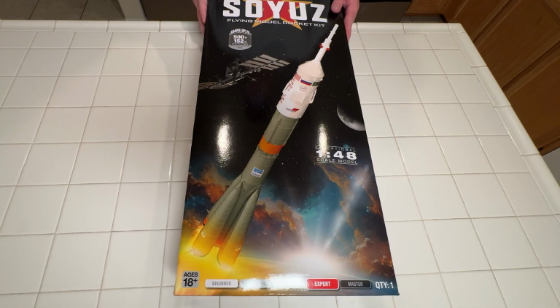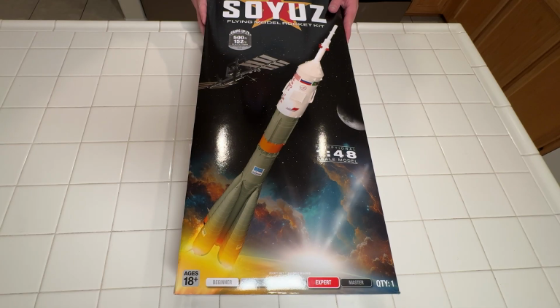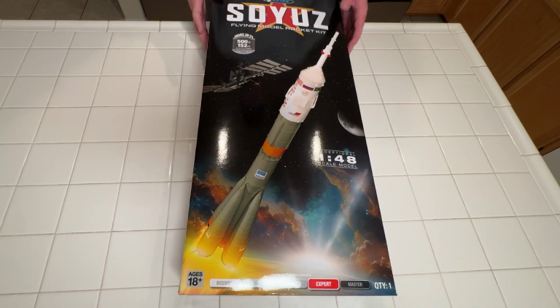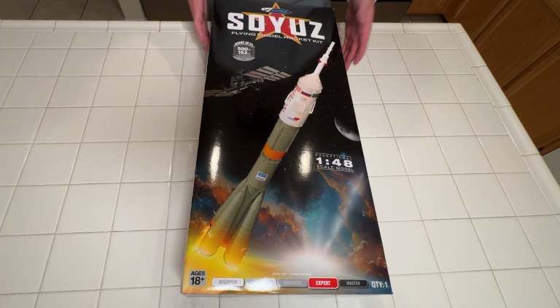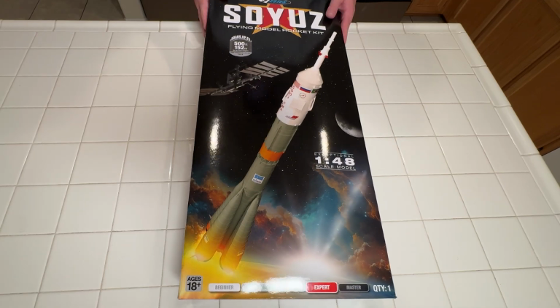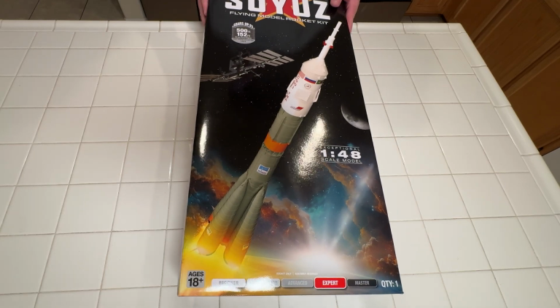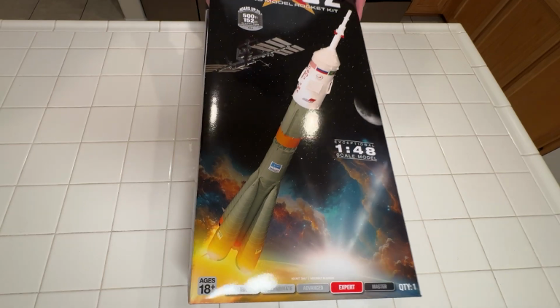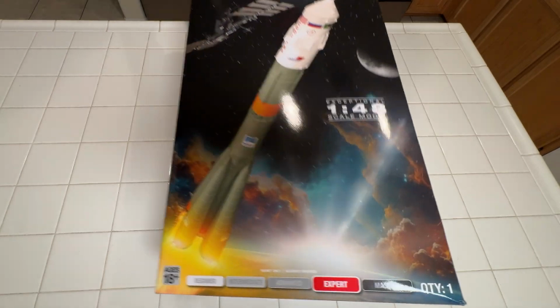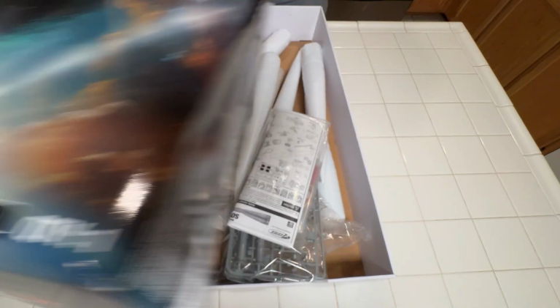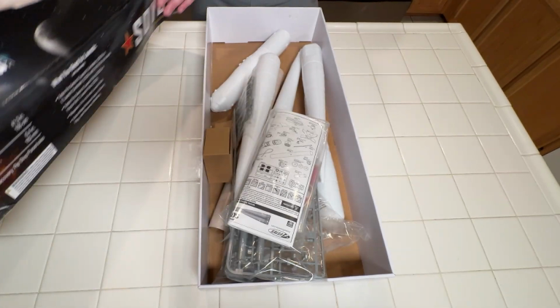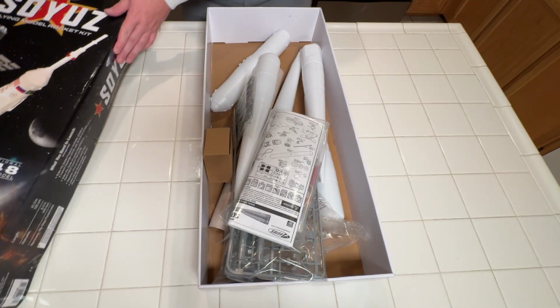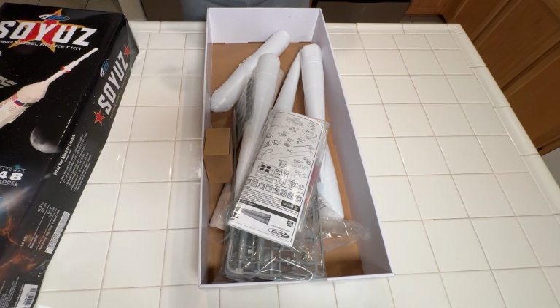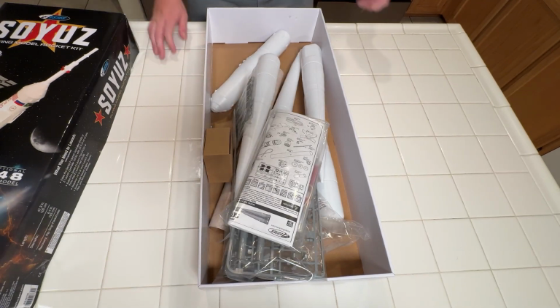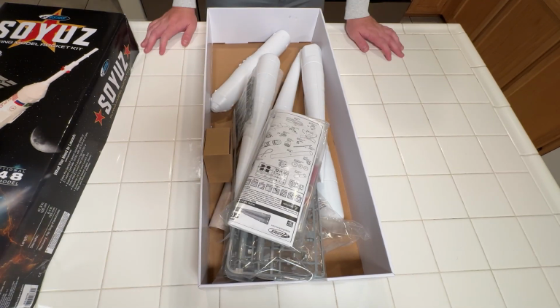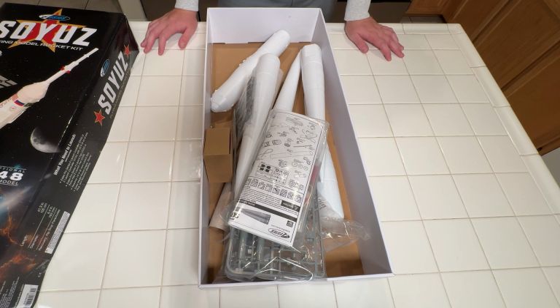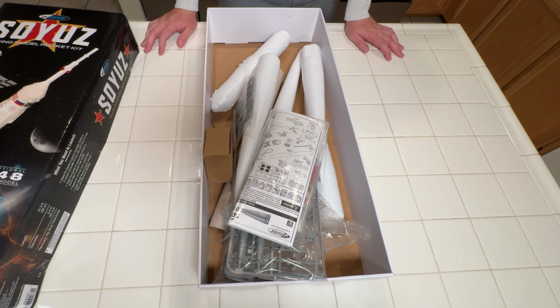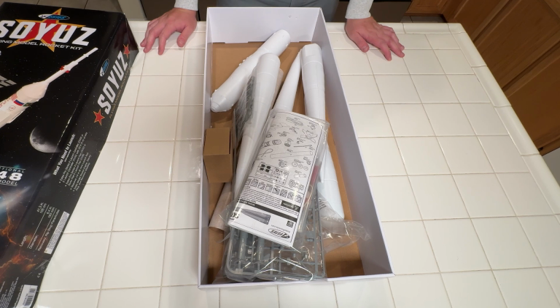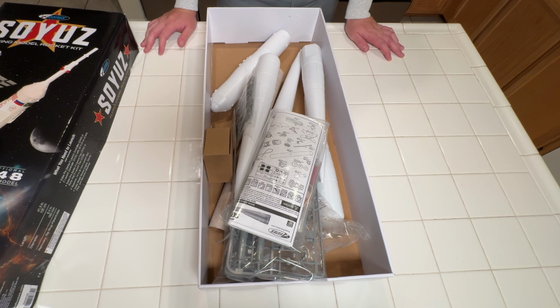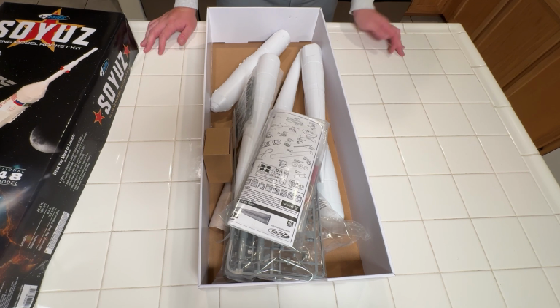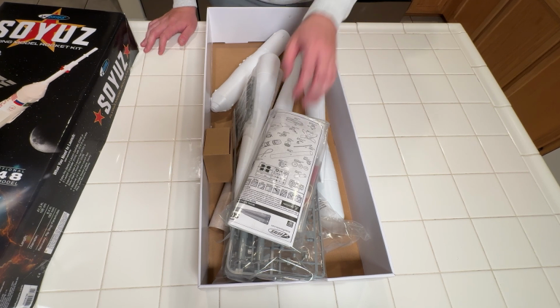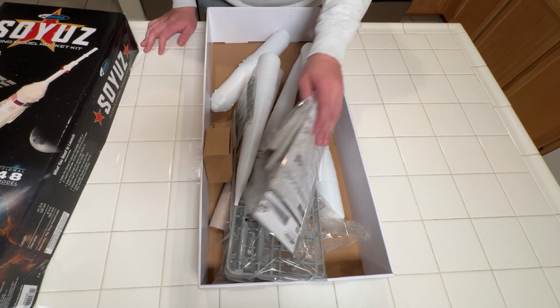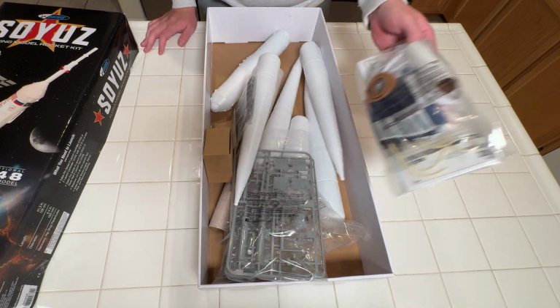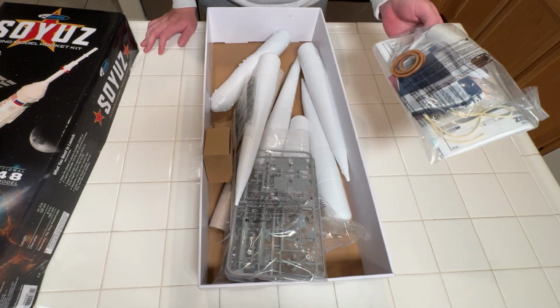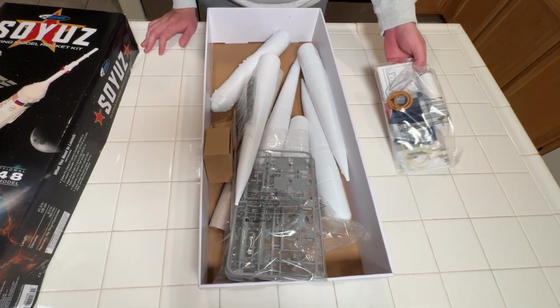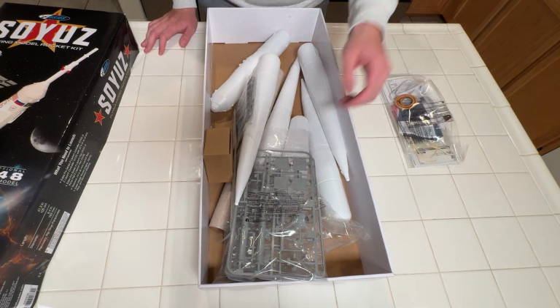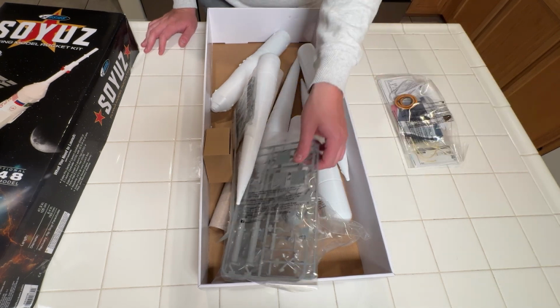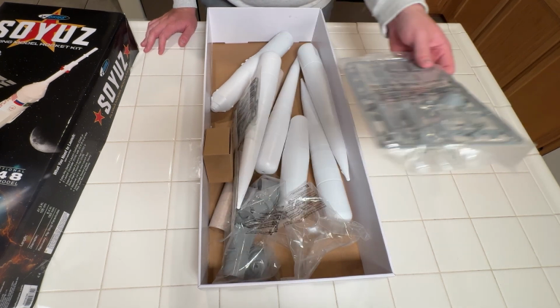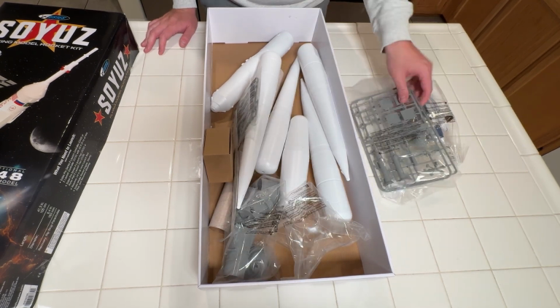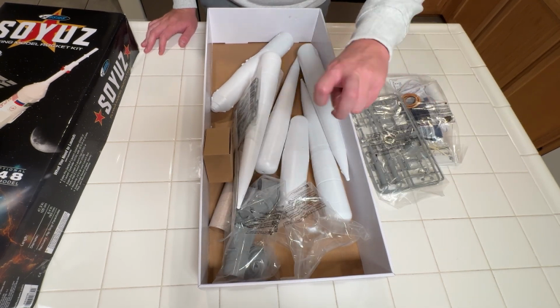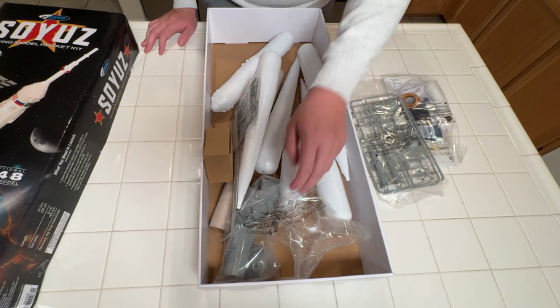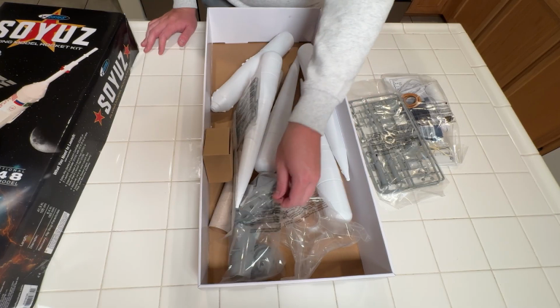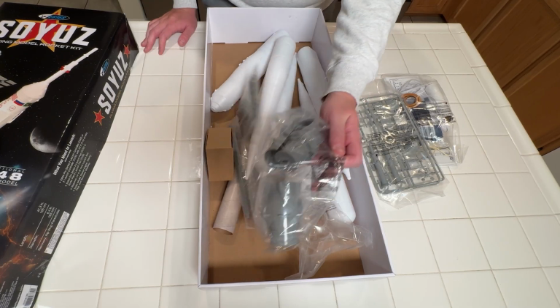Skill level: Expert — surprisingly not Master. Actually, that looks a lot less intimidating than I was thinking. I guess that explains why it's just Expert and not Master.